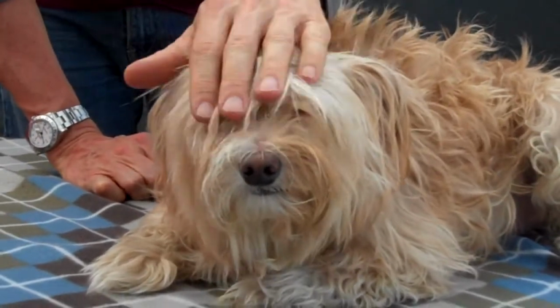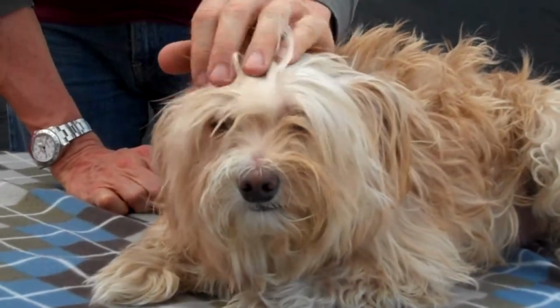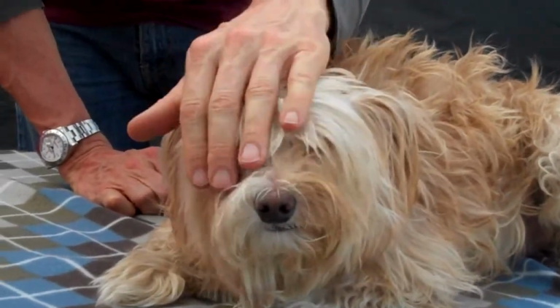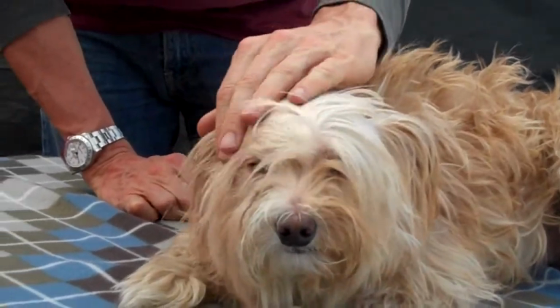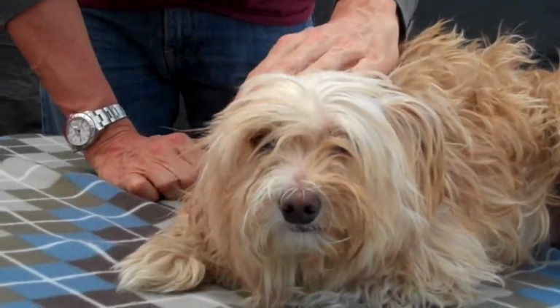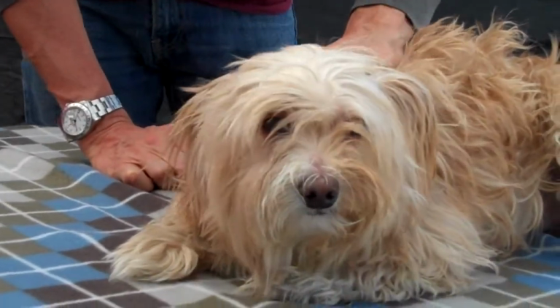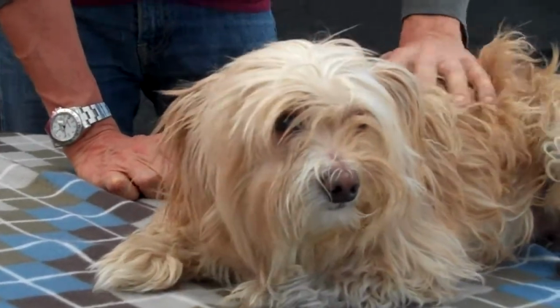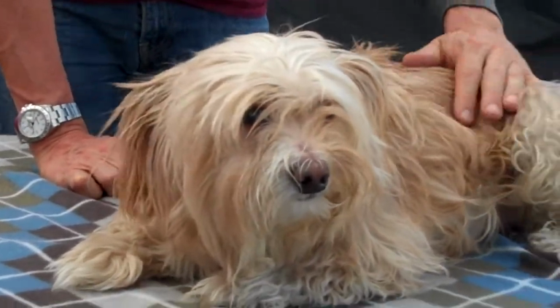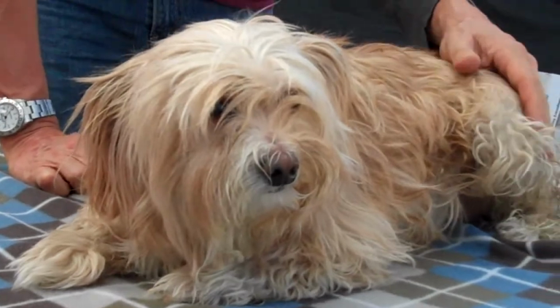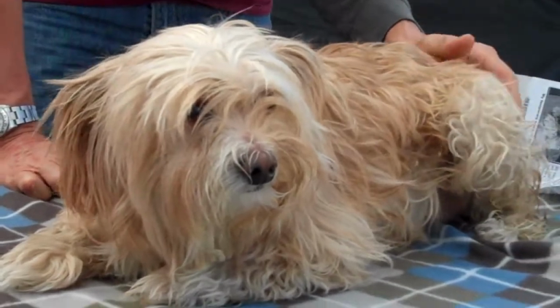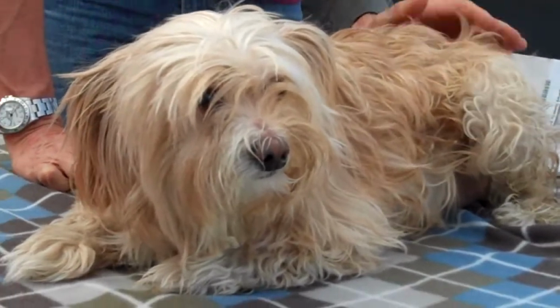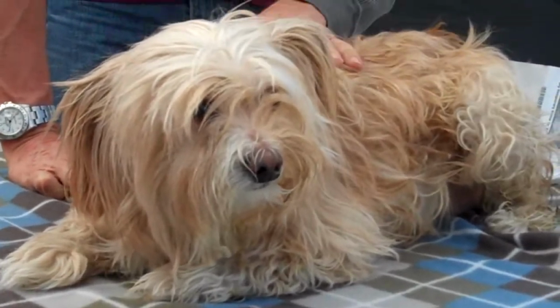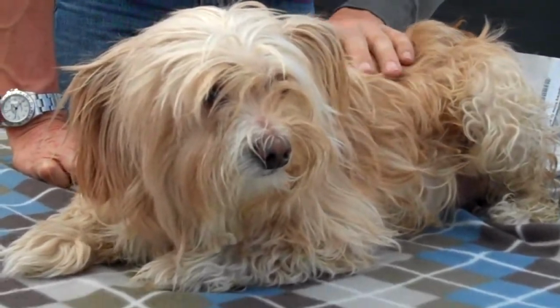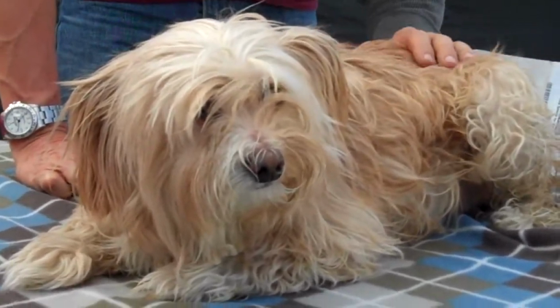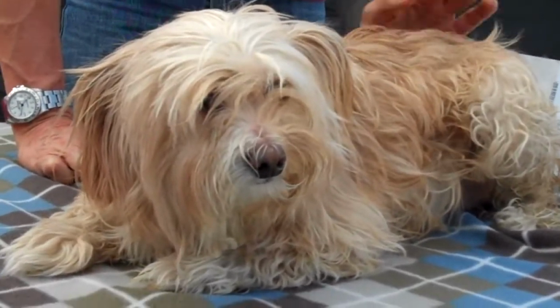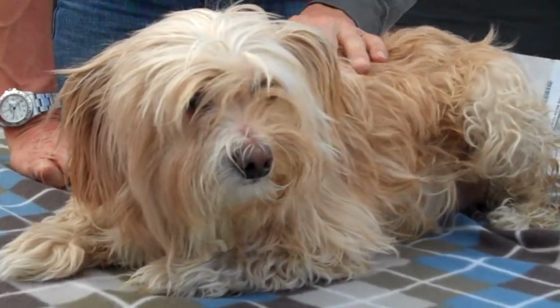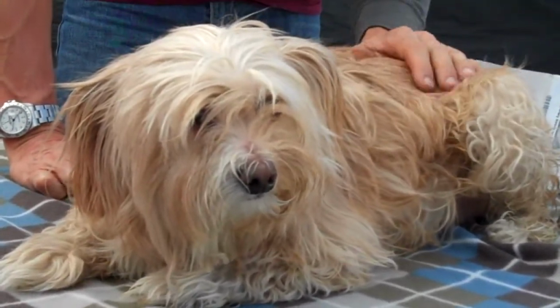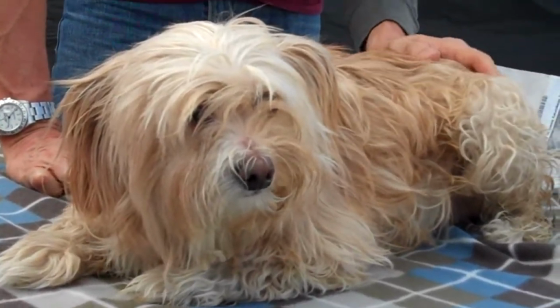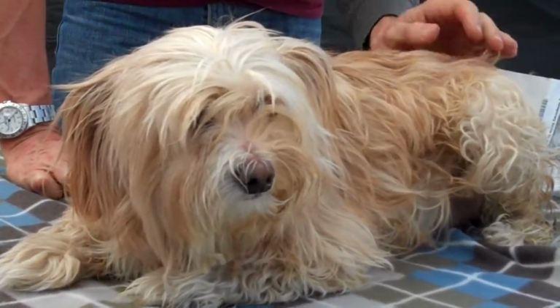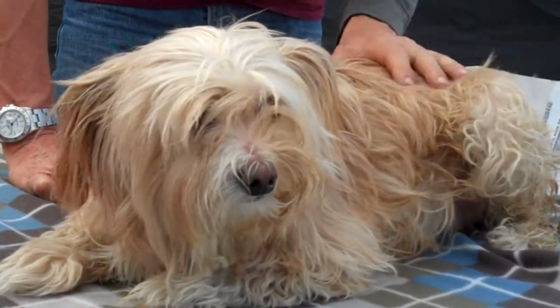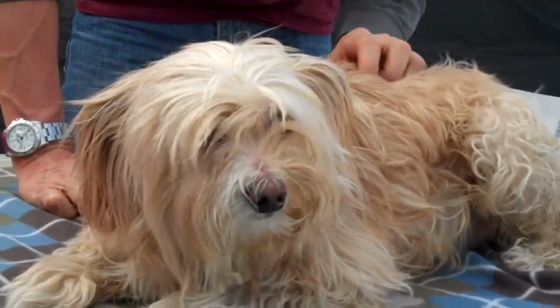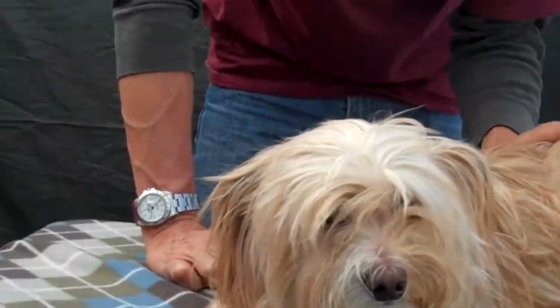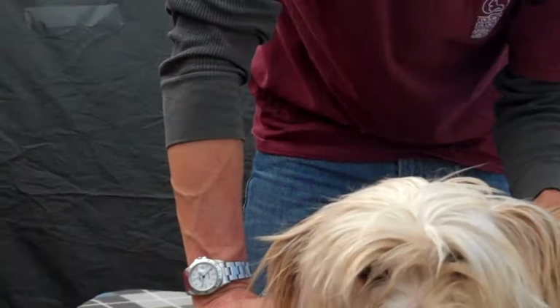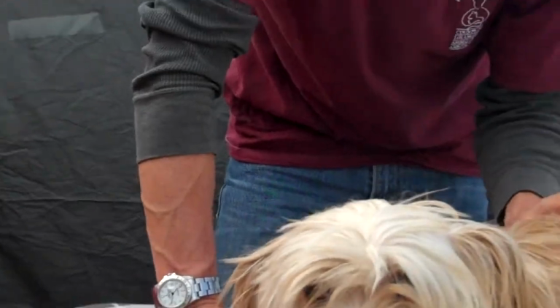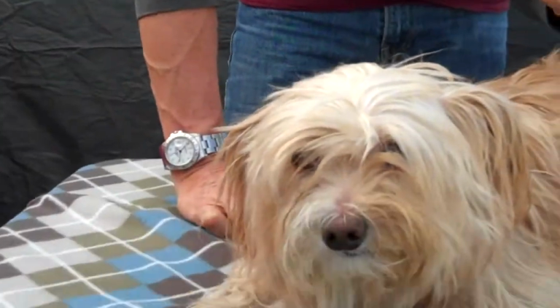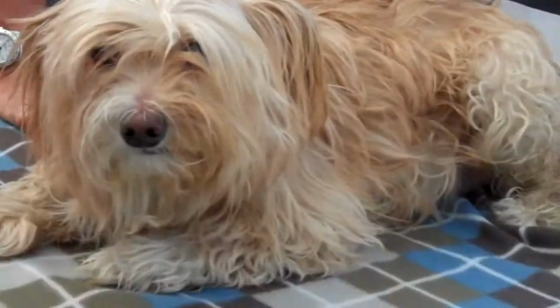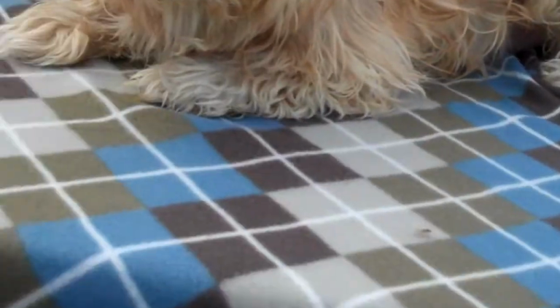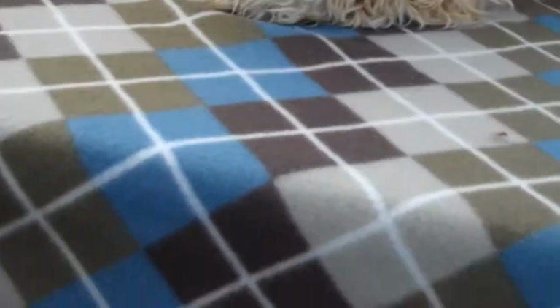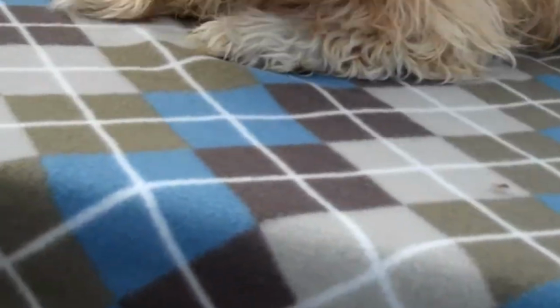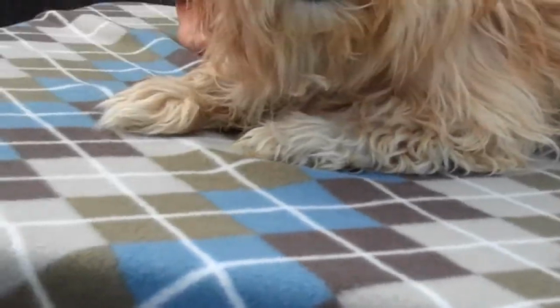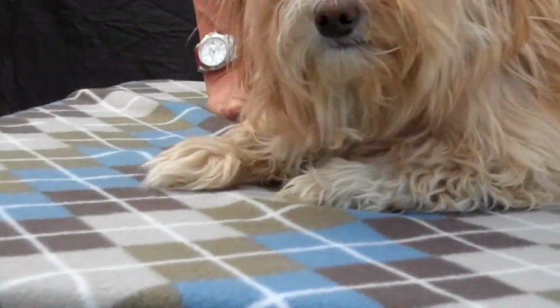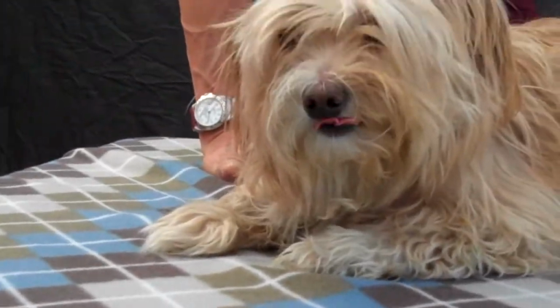I think she's a little younger than that though — she has these beautiful white teeth. She was brought to the Downey Animal Care Center on March 13th as an owner surrender; that was yesterday. And she weighs 20 pounds.